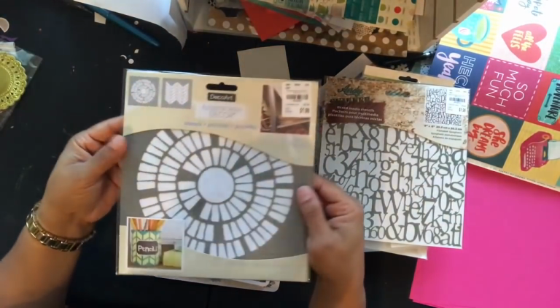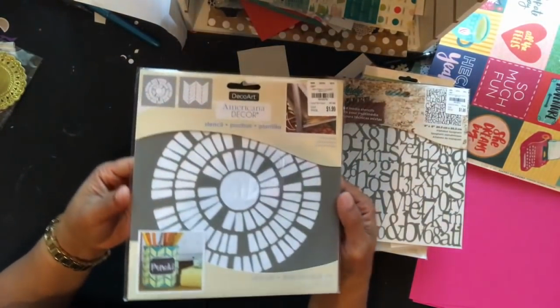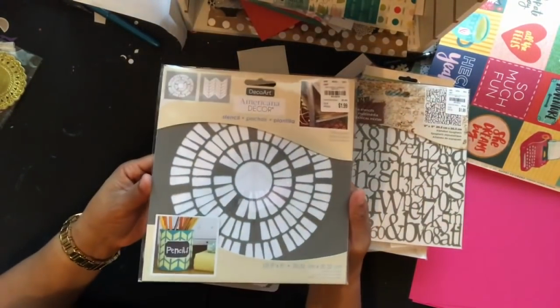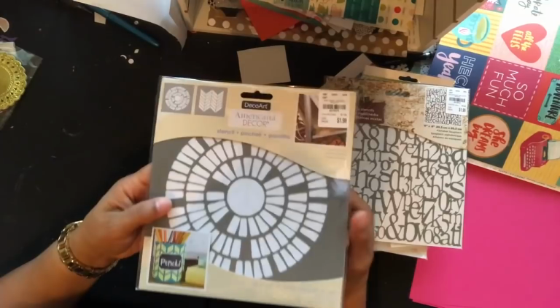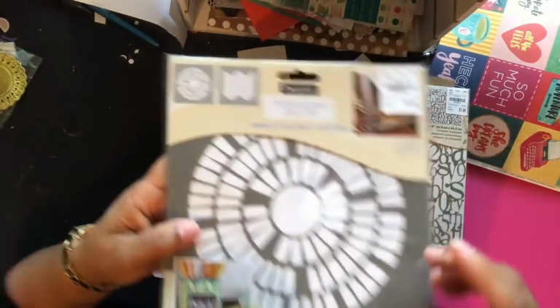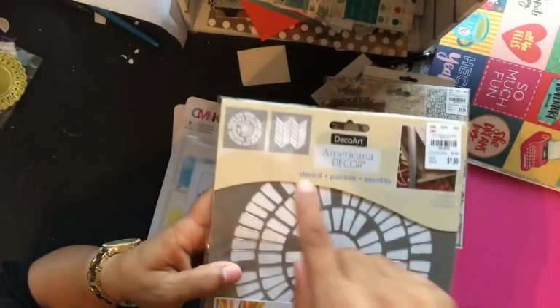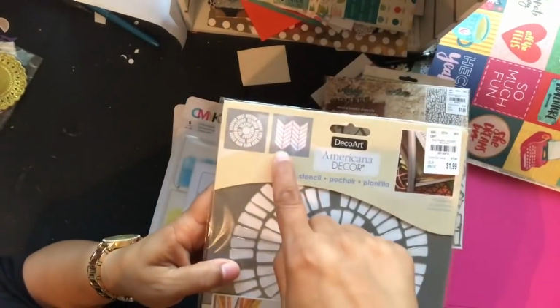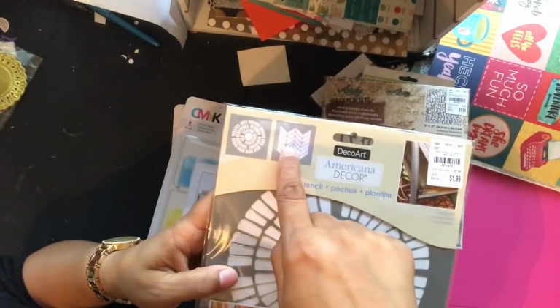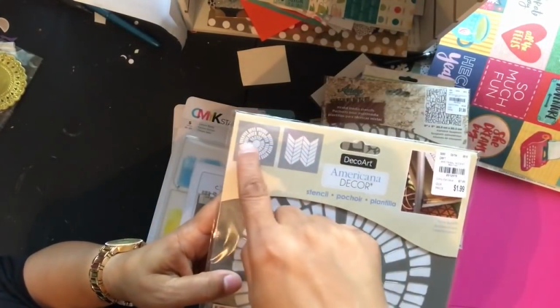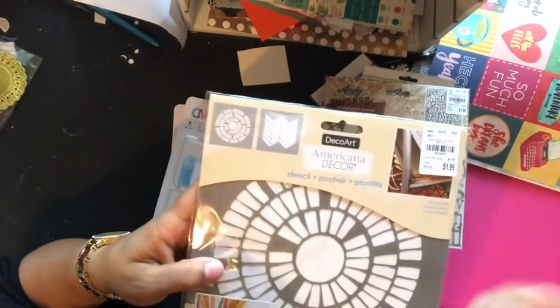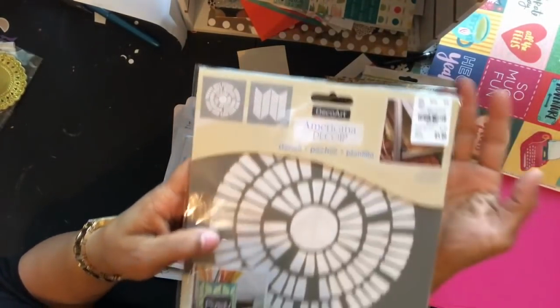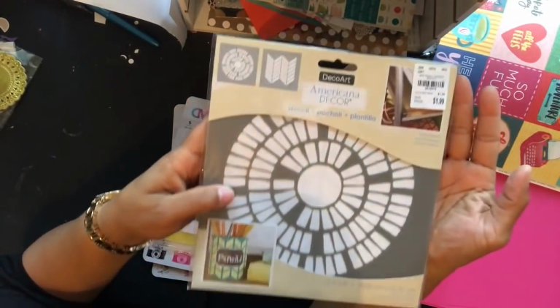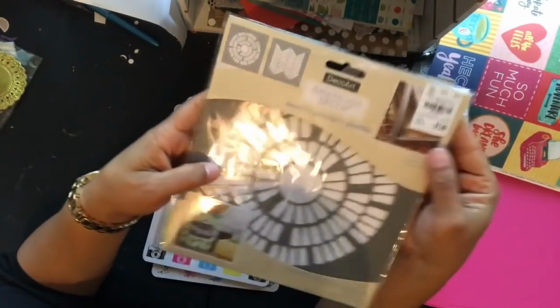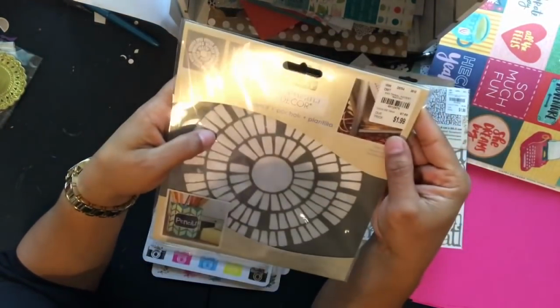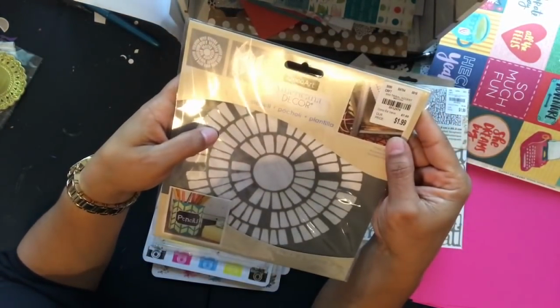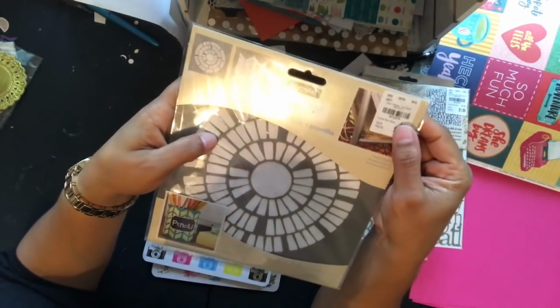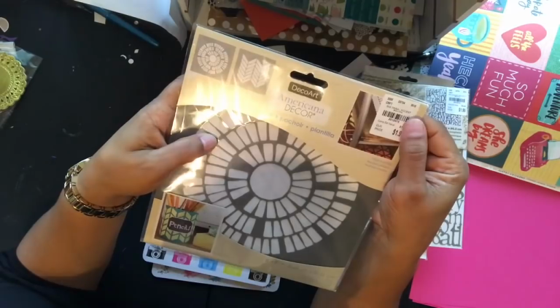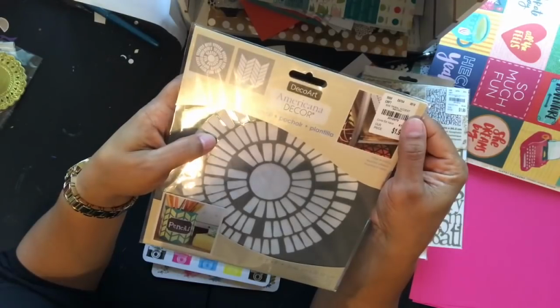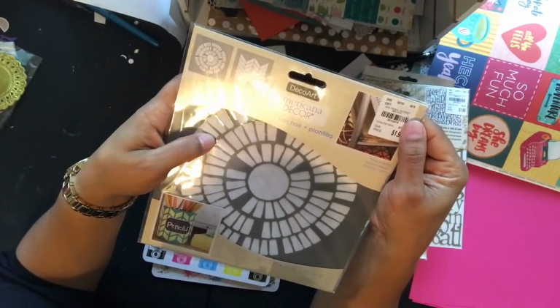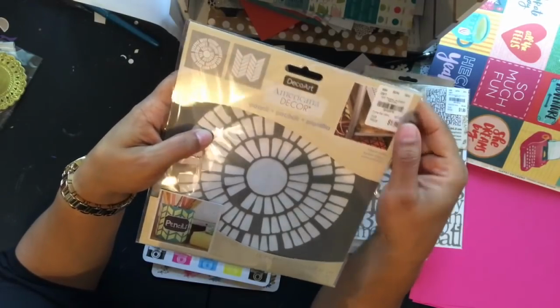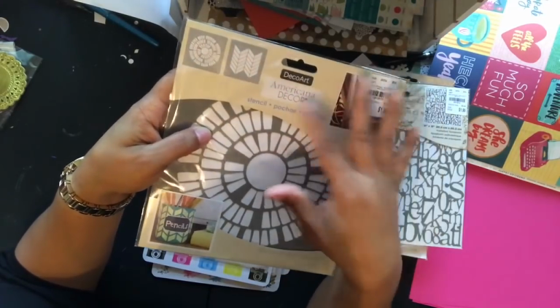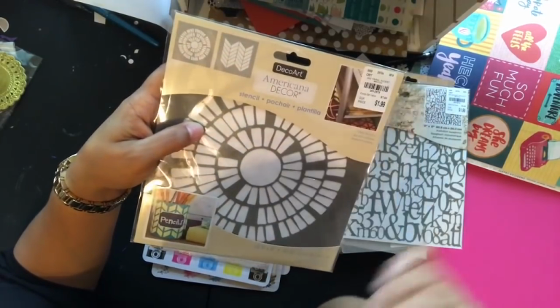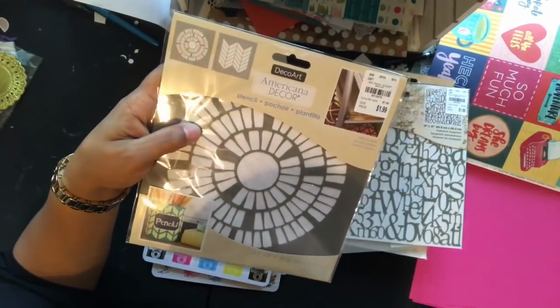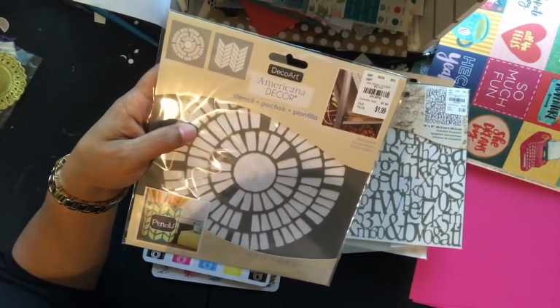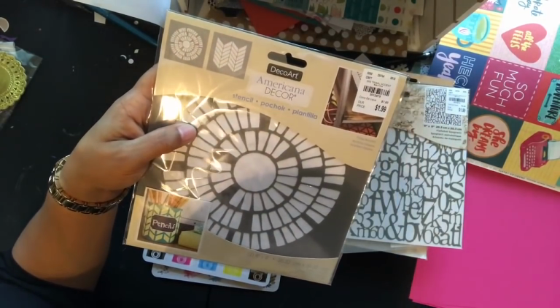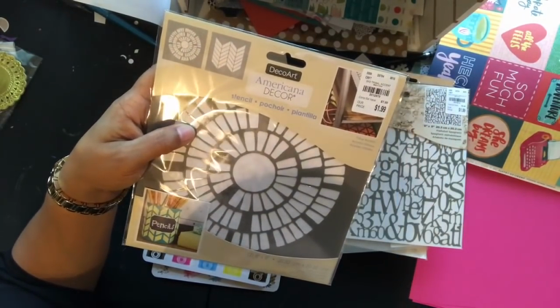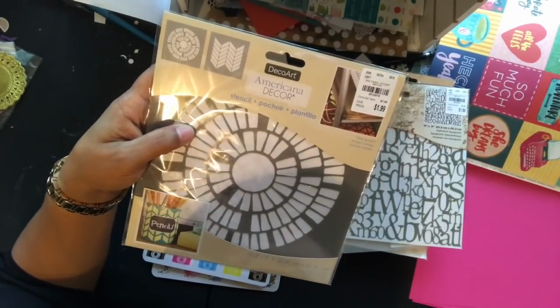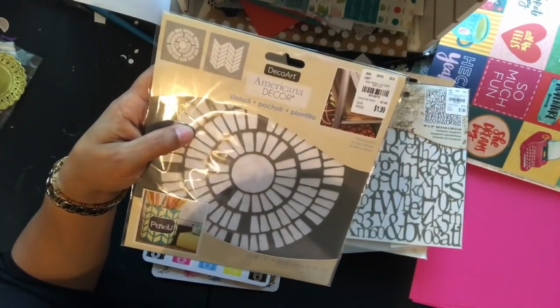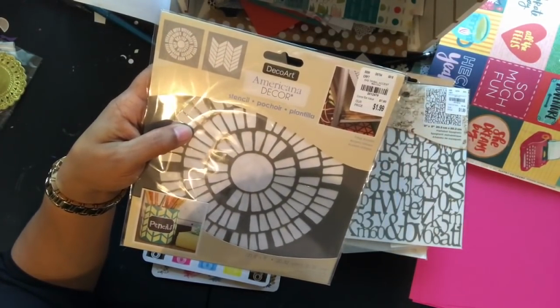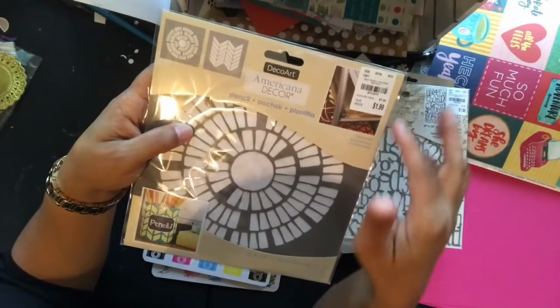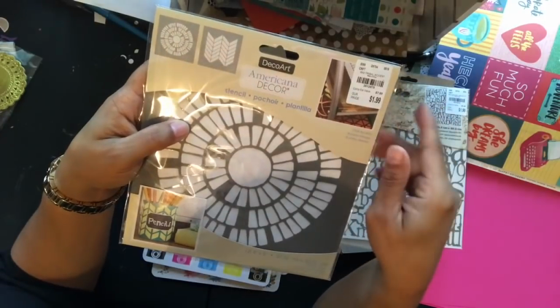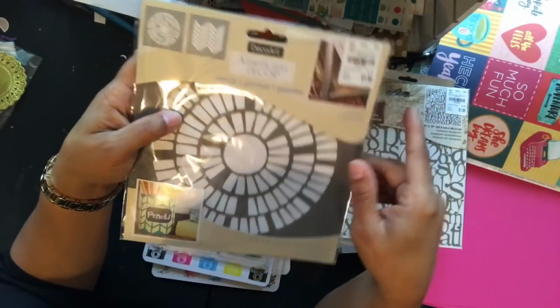The second stencil is a two-pack with both a chevron and a circular pattern. It's called 'Travel Accent' by Deco Art, SKU 201297-94, and it's $4.99.